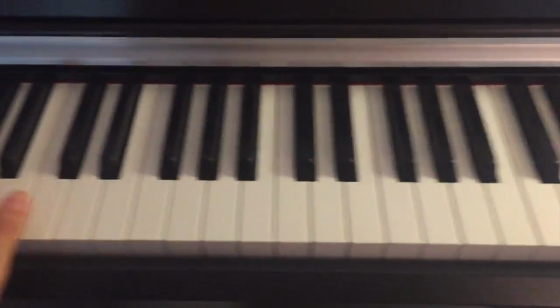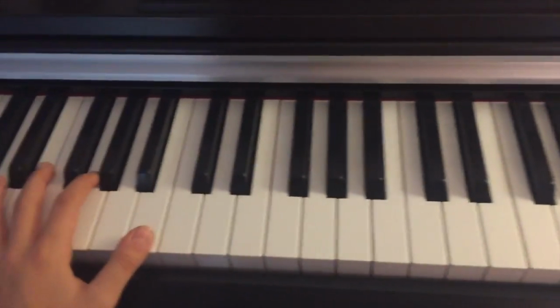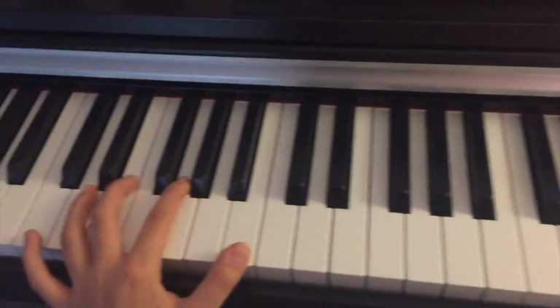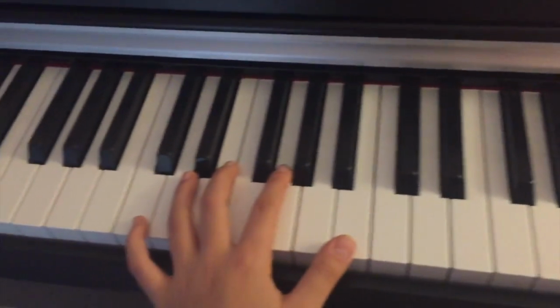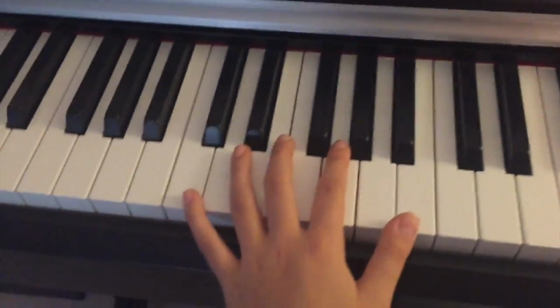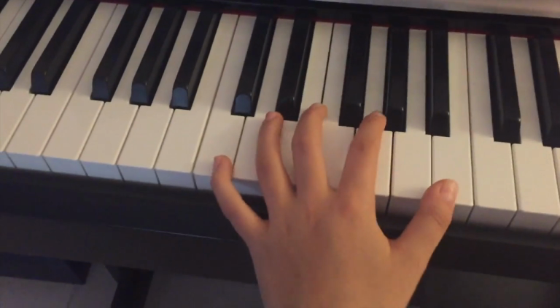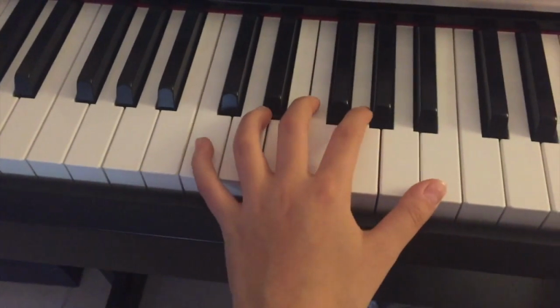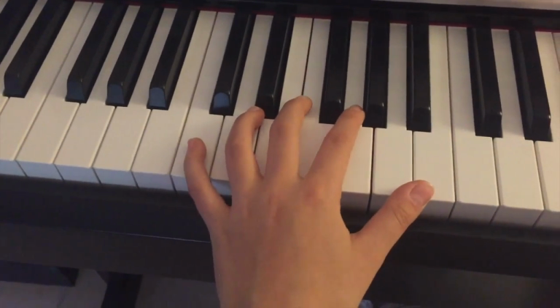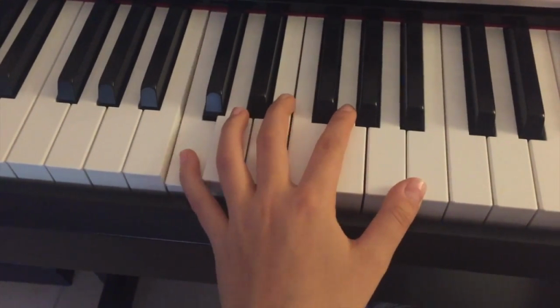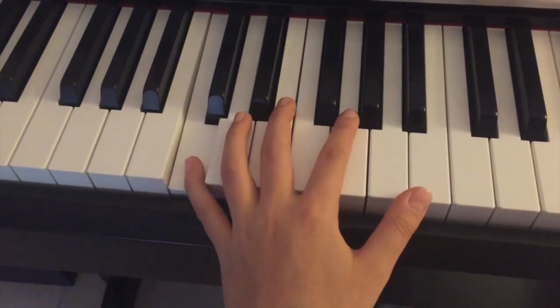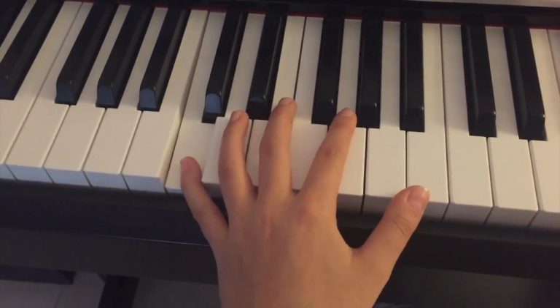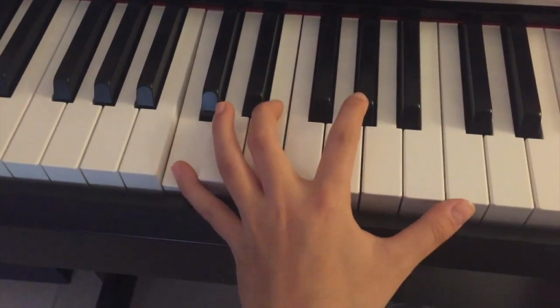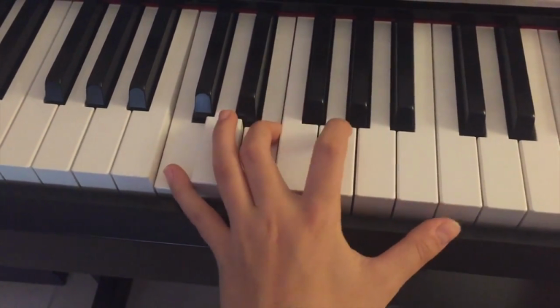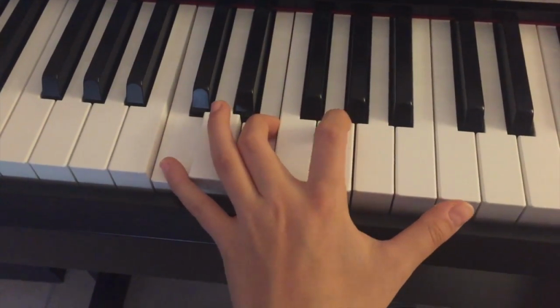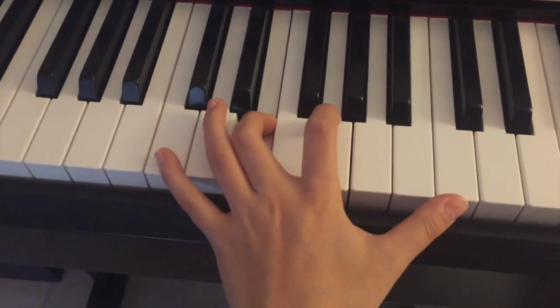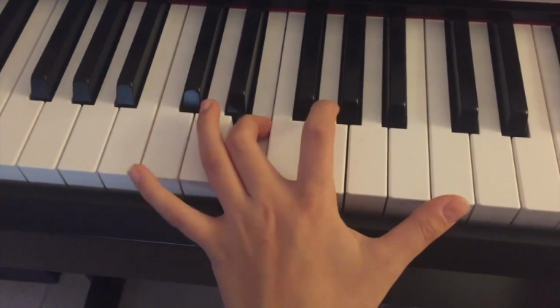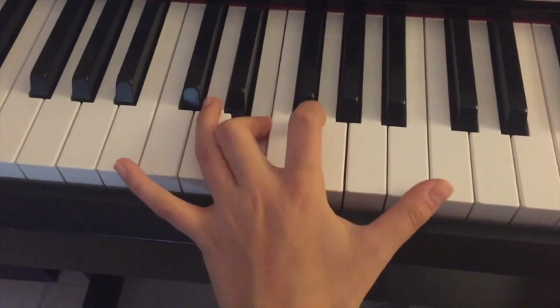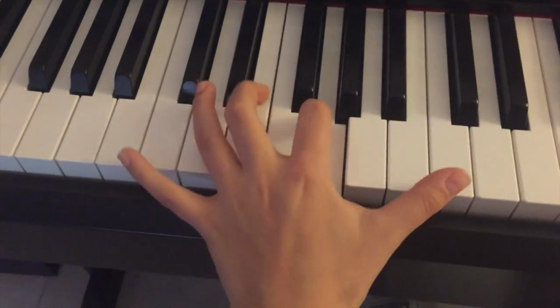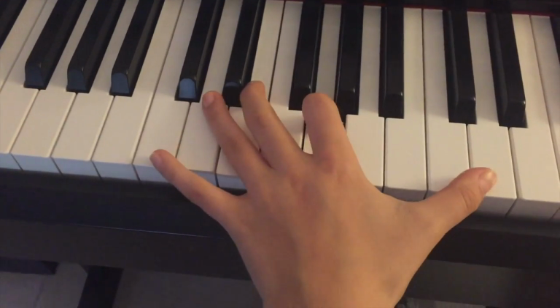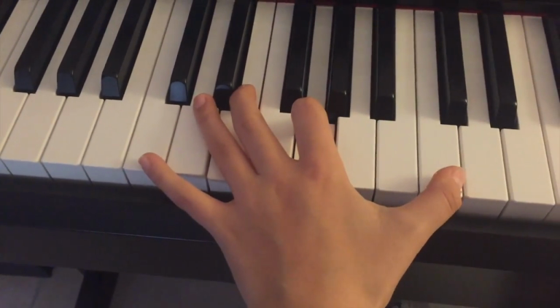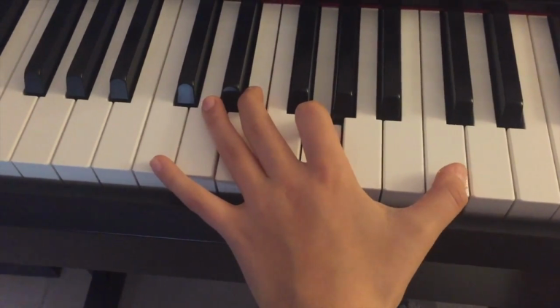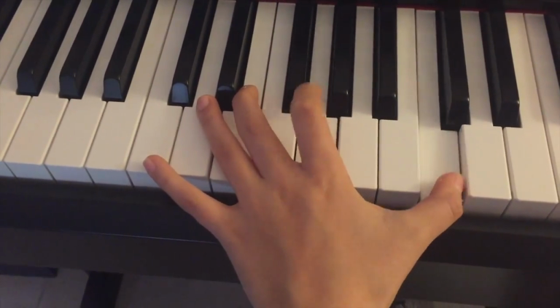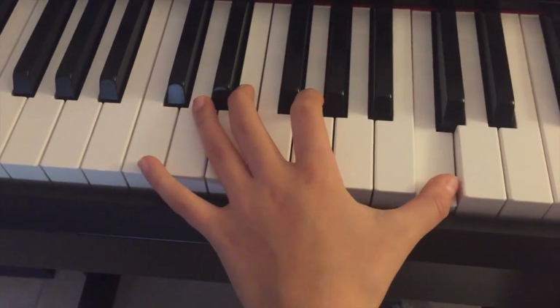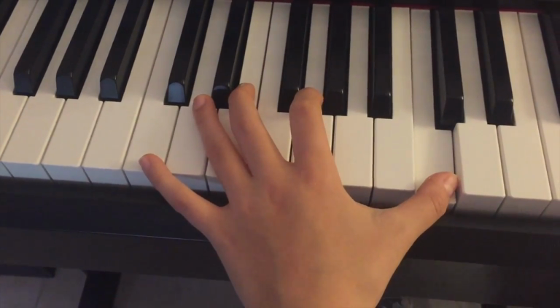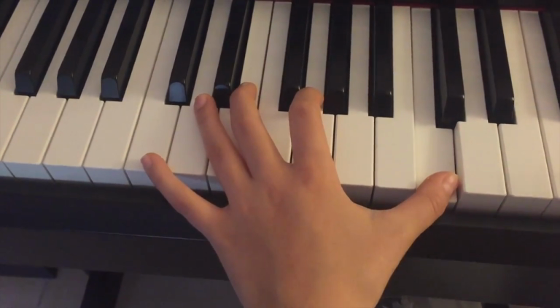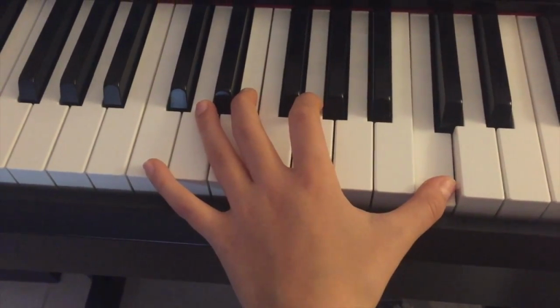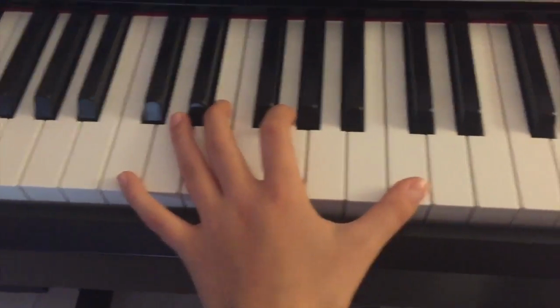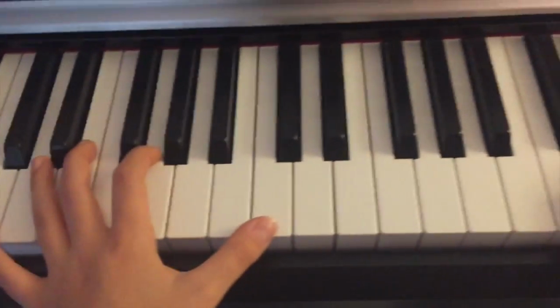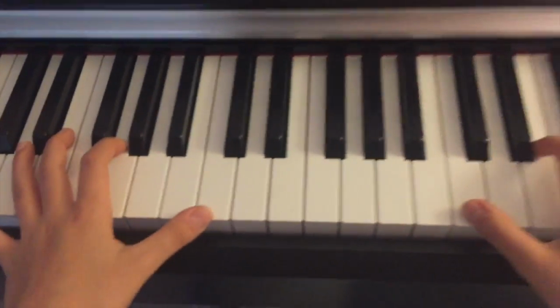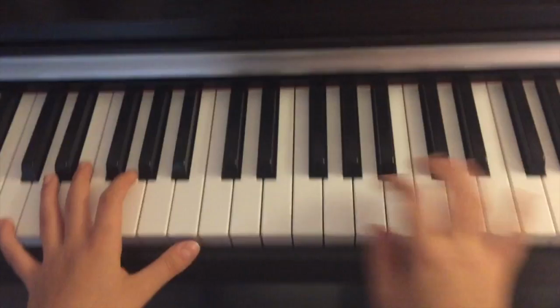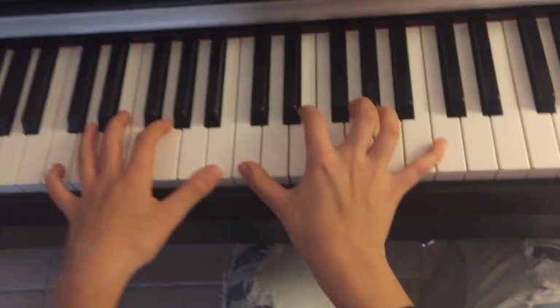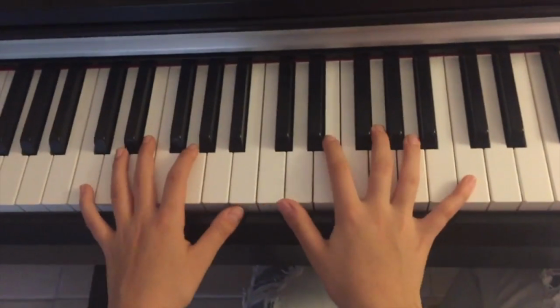For the left hand: fifth finger on C, third on E, second on G, first on C. If we try it with both hands together, it would look something like this.